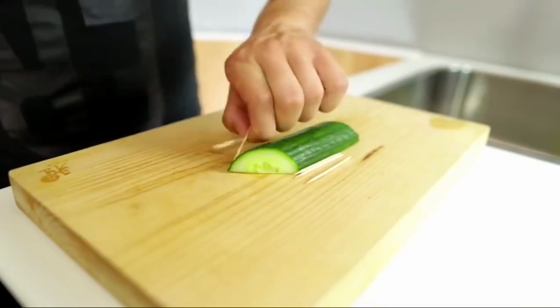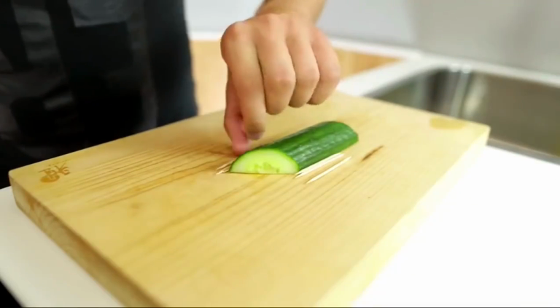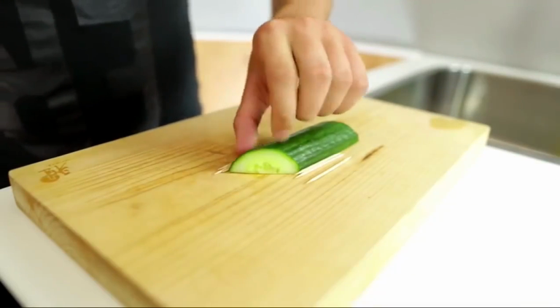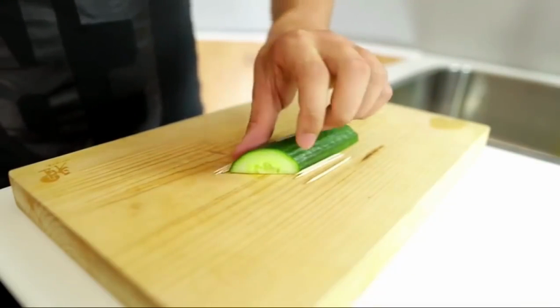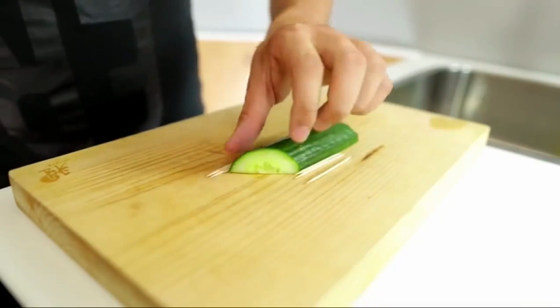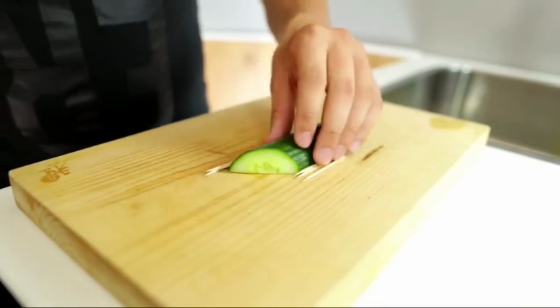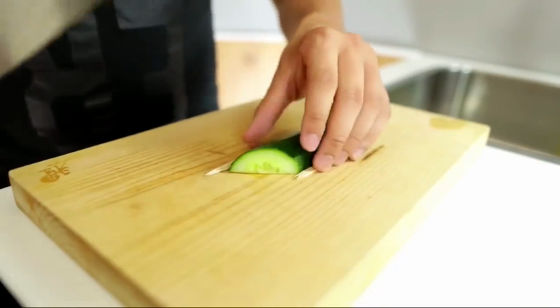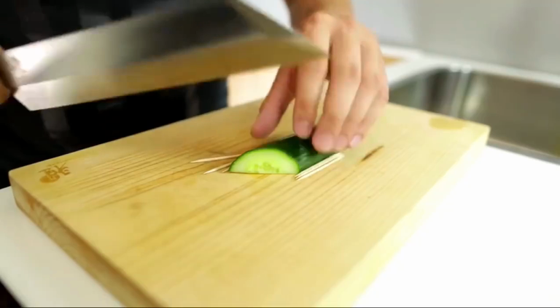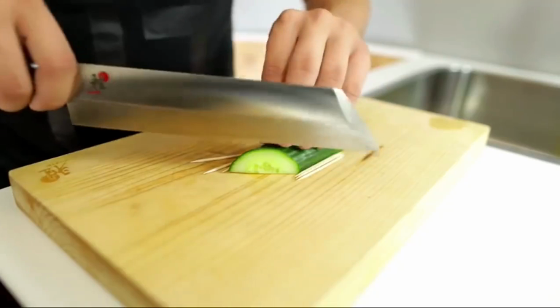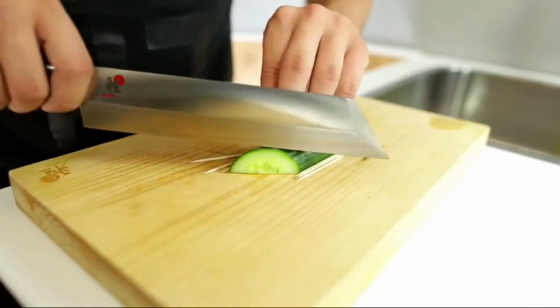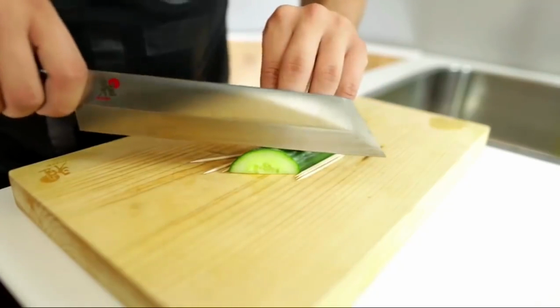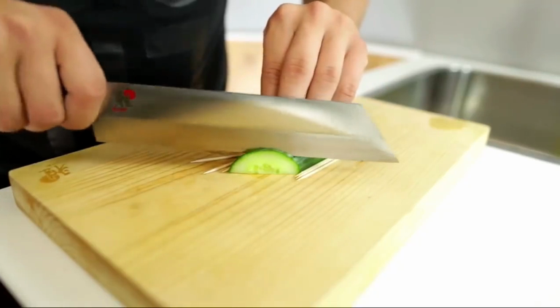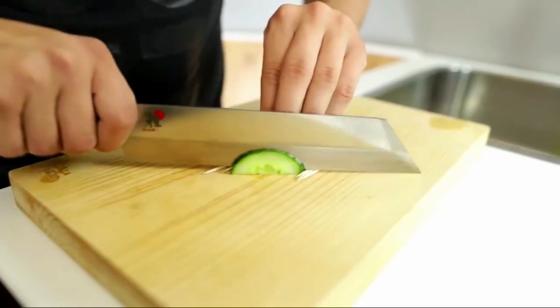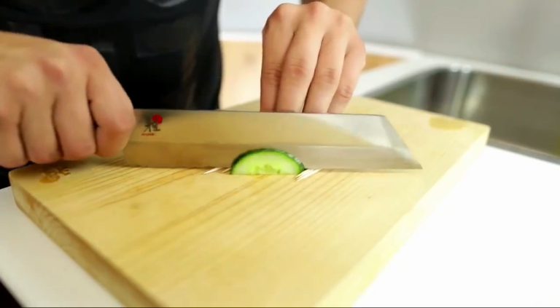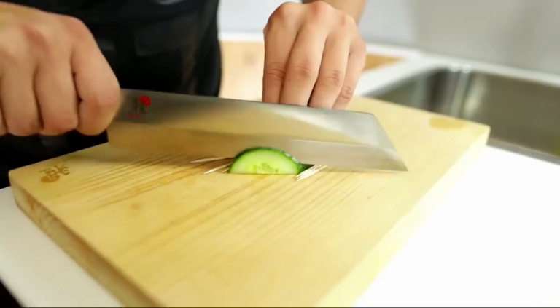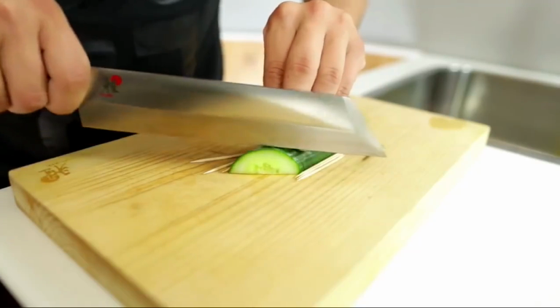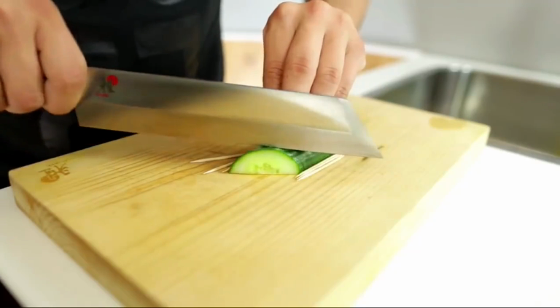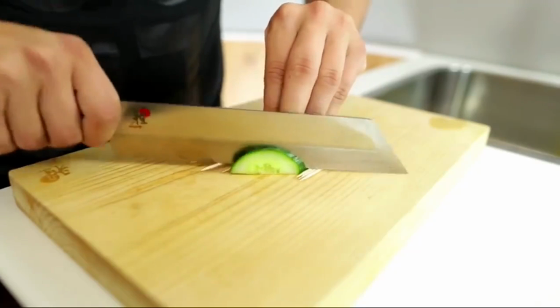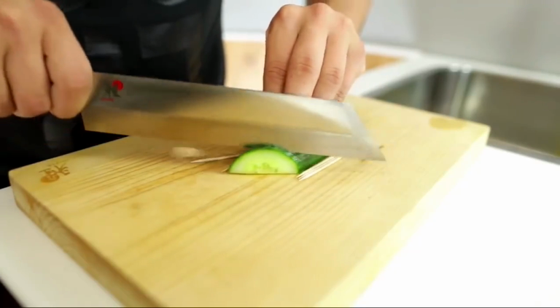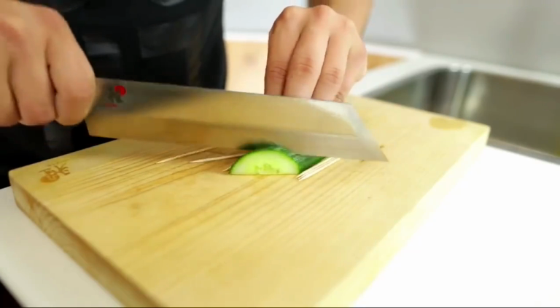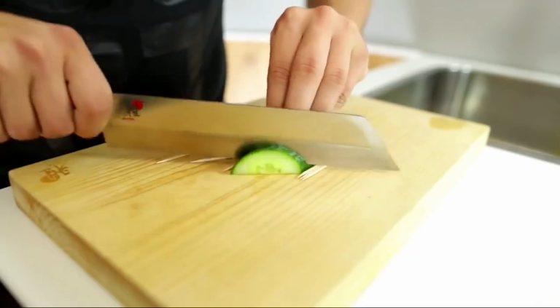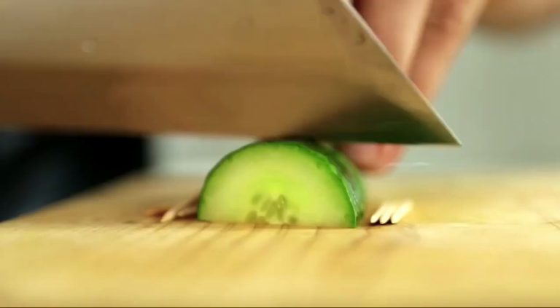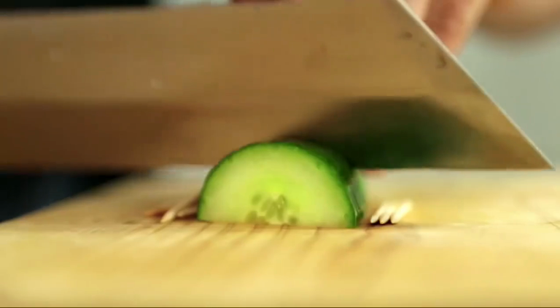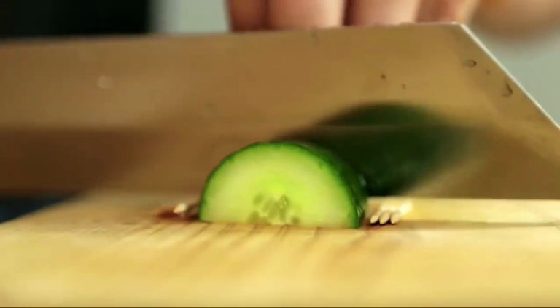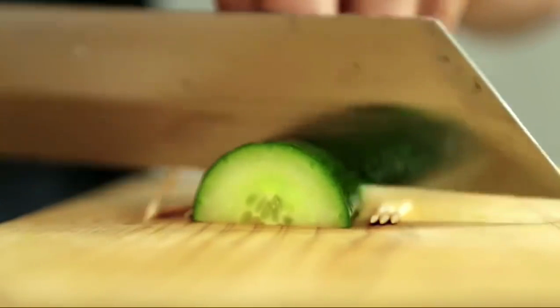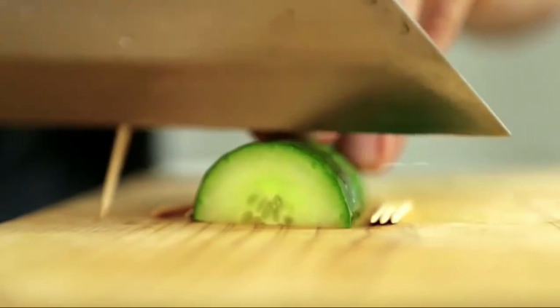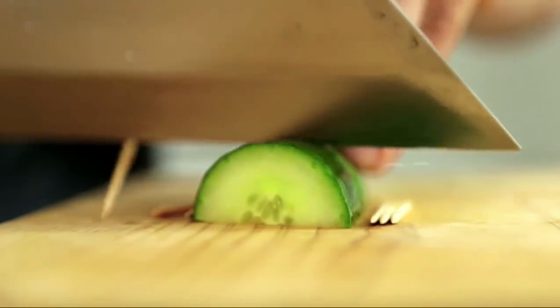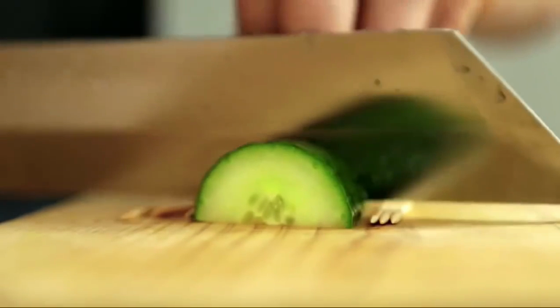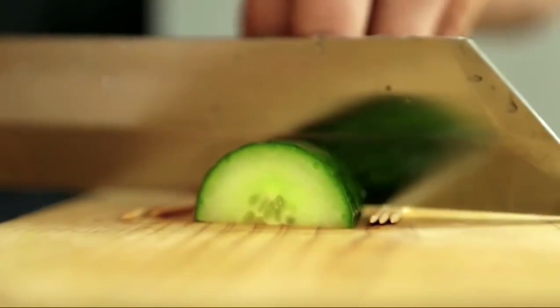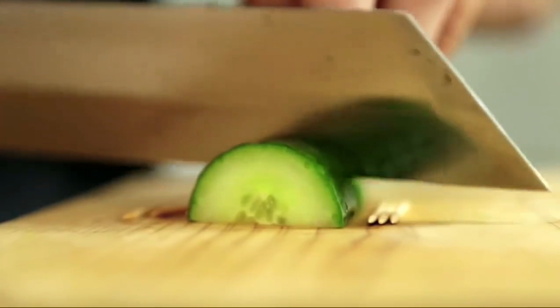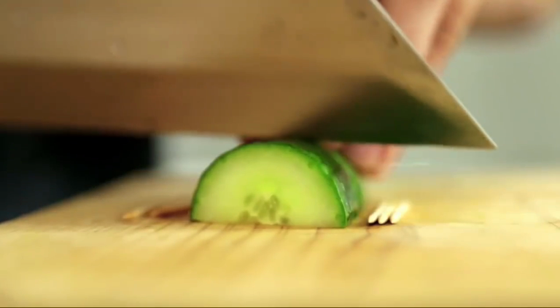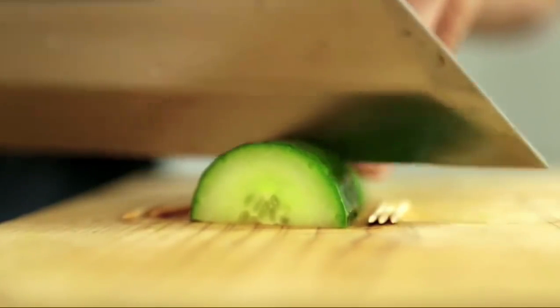The toothpicks are there to stop the knife from going all the way through — you want the cucumbers to be in one piece after you do the slices, so this is how you do it. You can do it freehand, but it's much more difficult. As you can see, the toothpicks stop it from going all the way through.